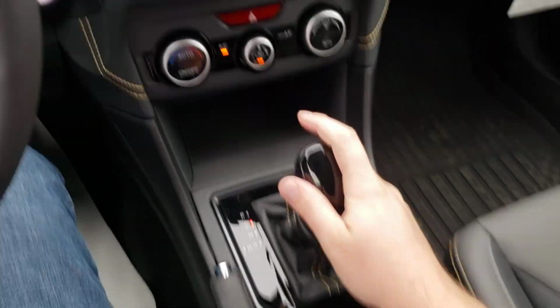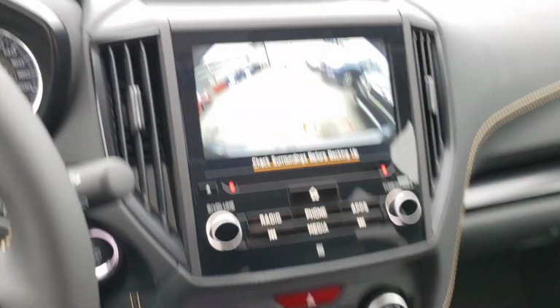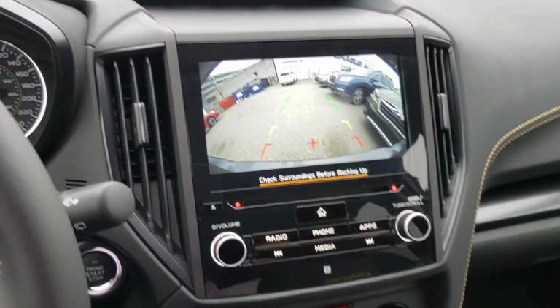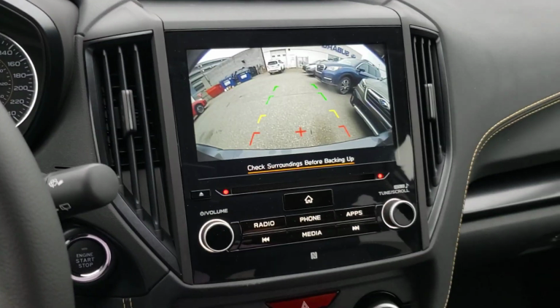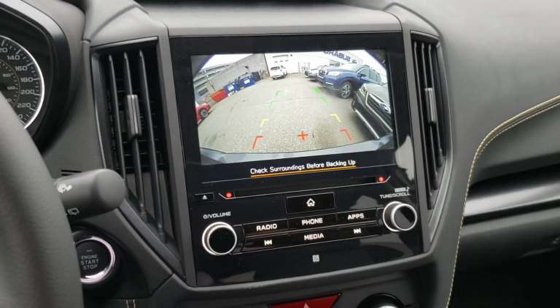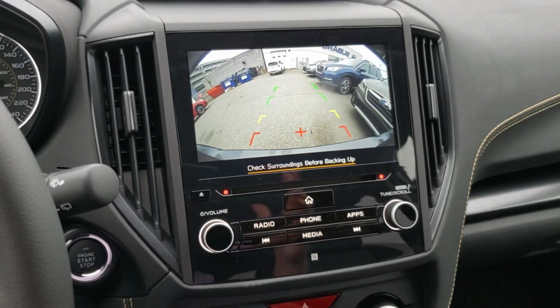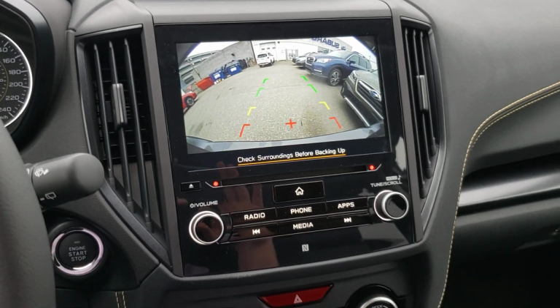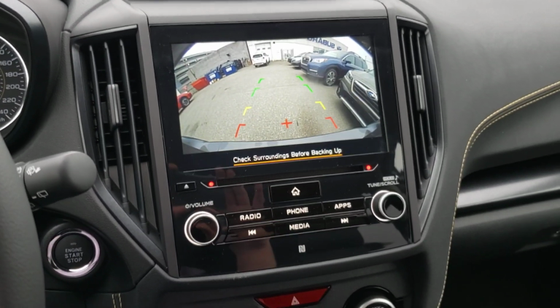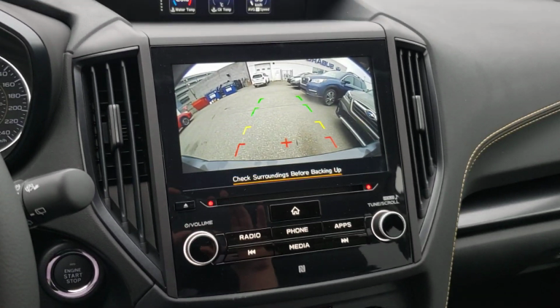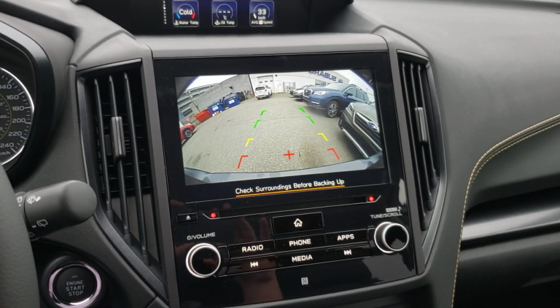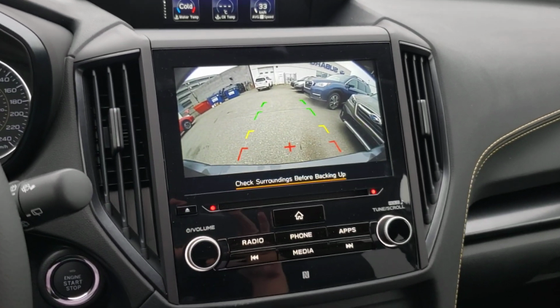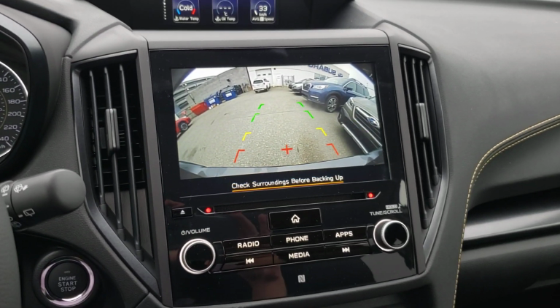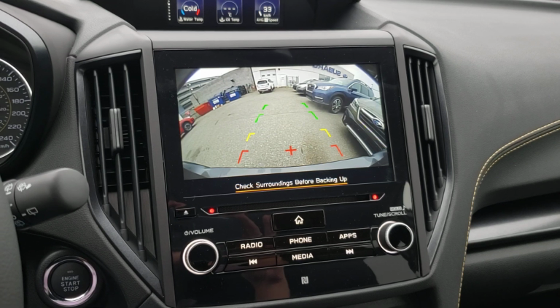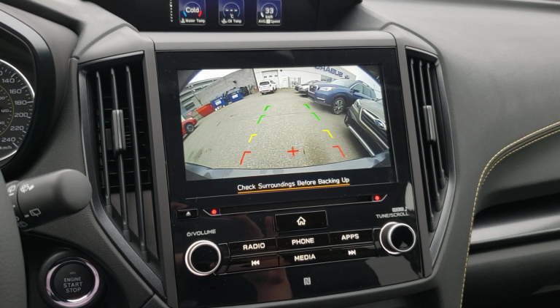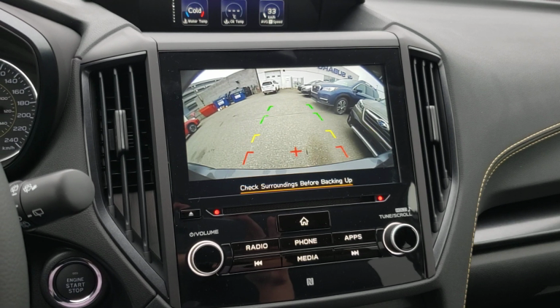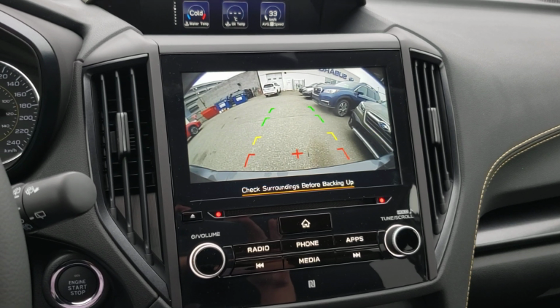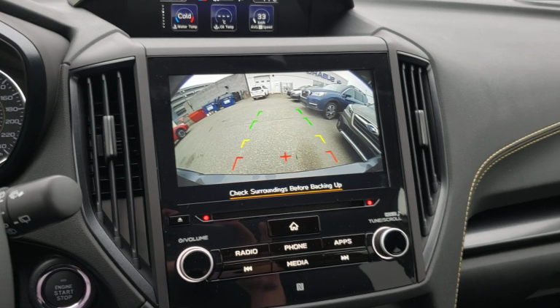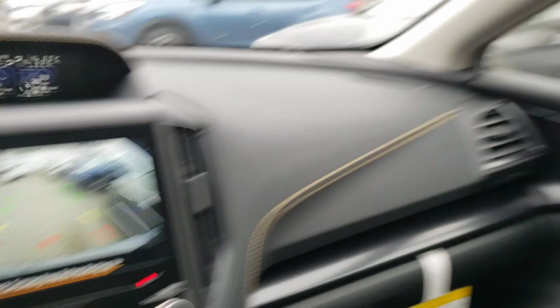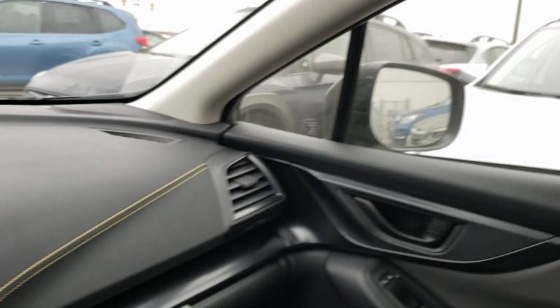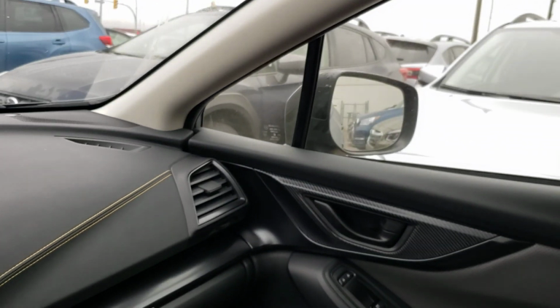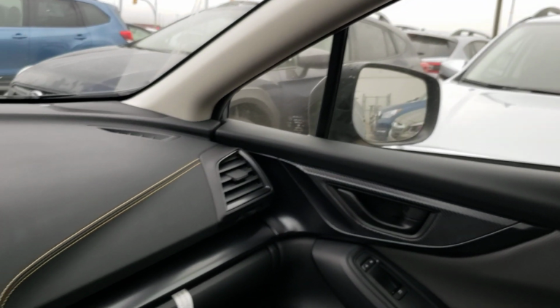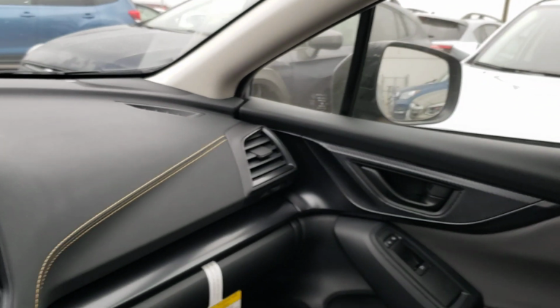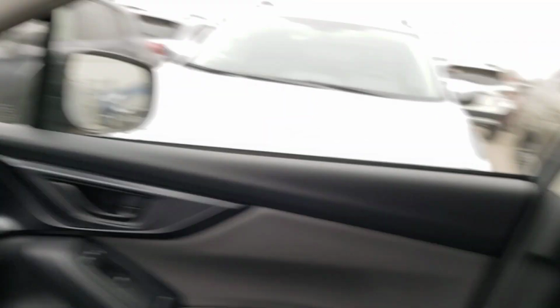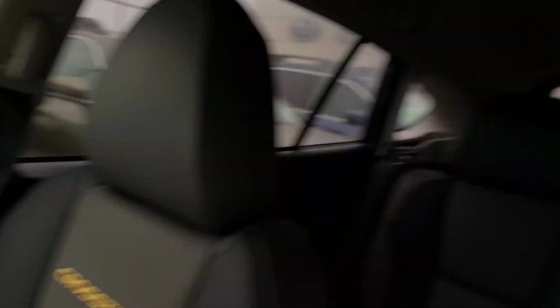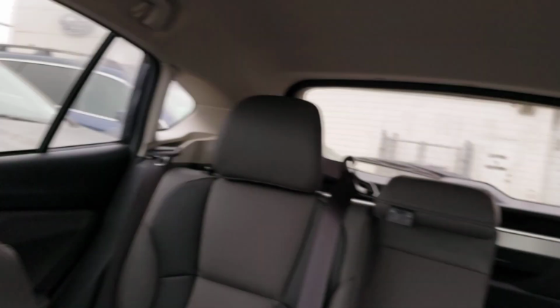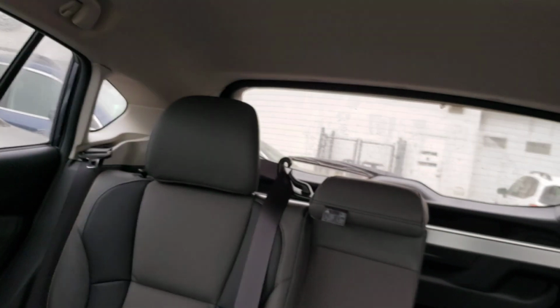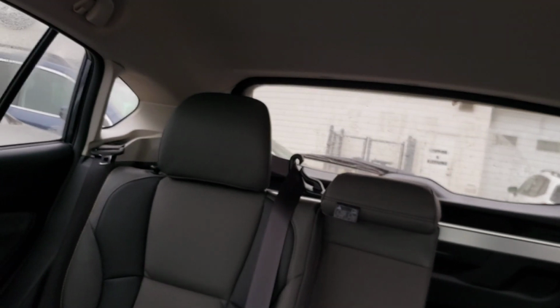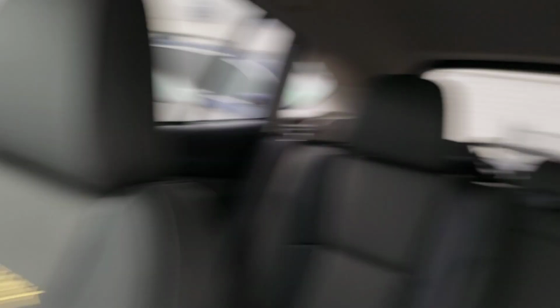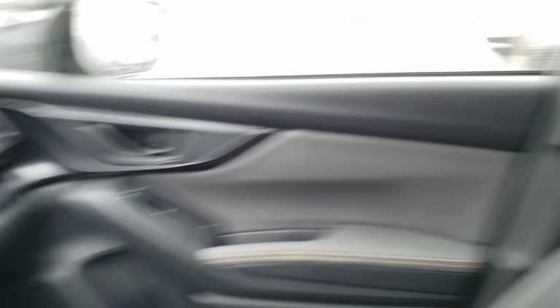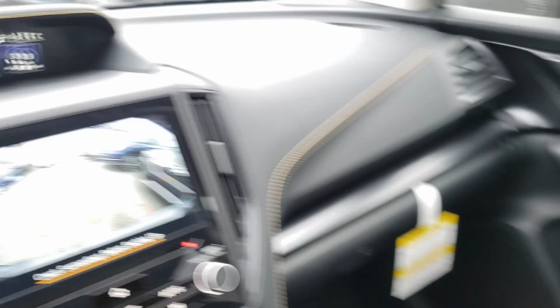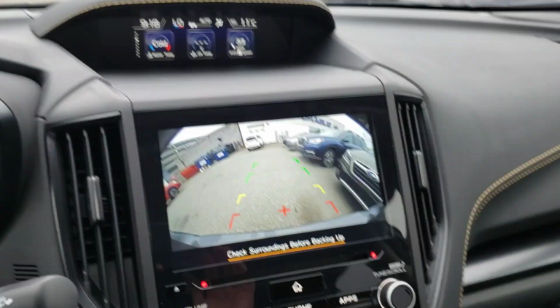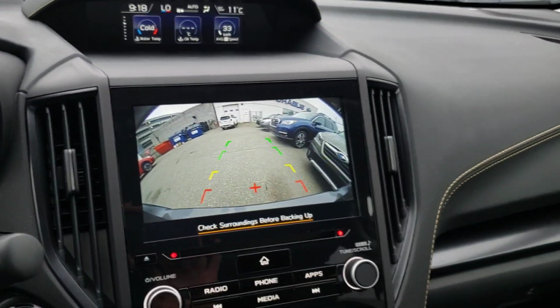So when you put it in reverse, the backup camera pops up obviously. You're either paying attention to the camera, your mirrors, or you're looking over your shoulder out the back window to make sure you don't hit anything.